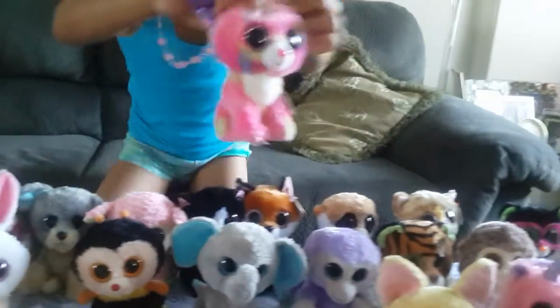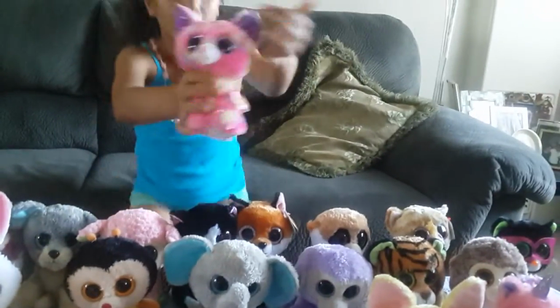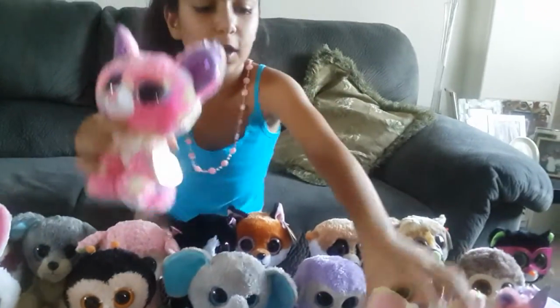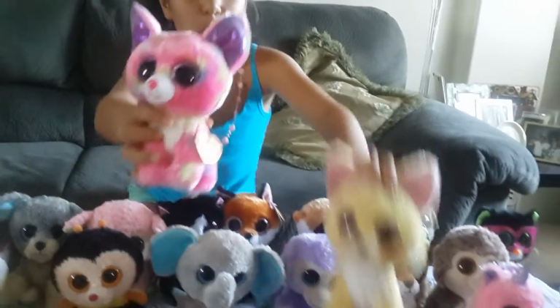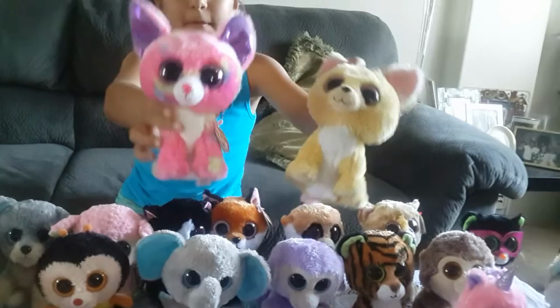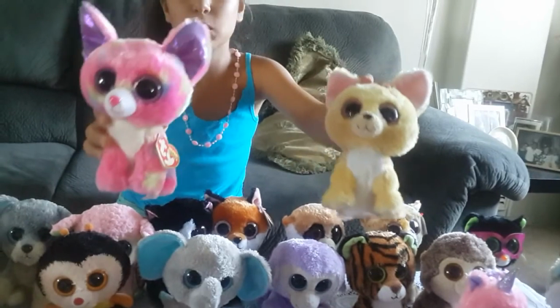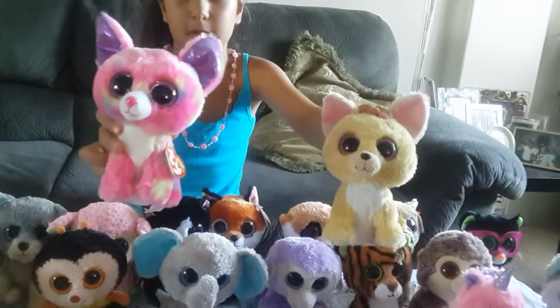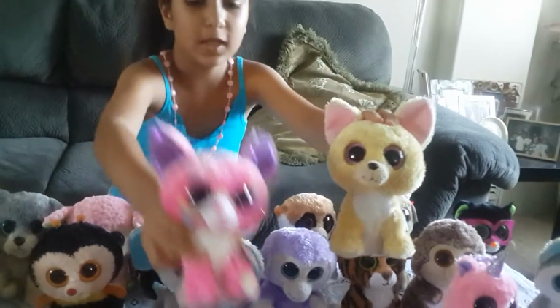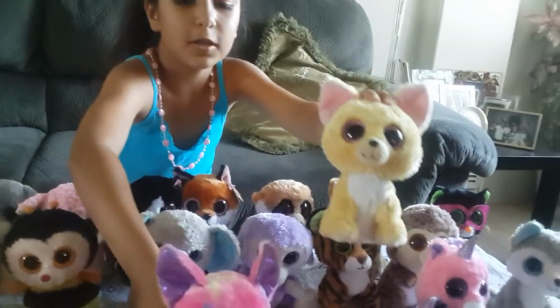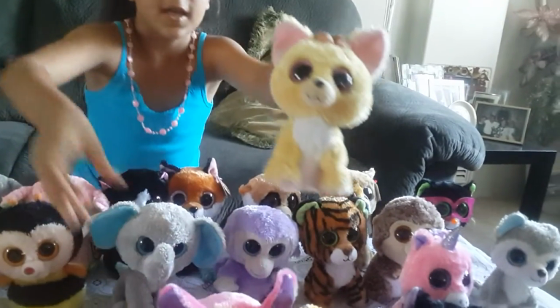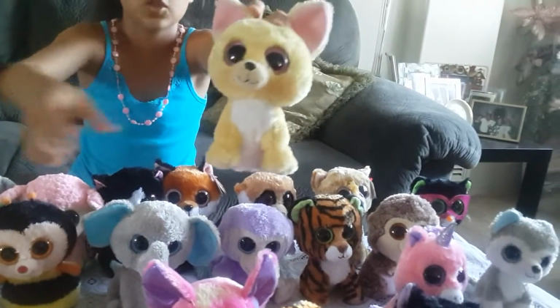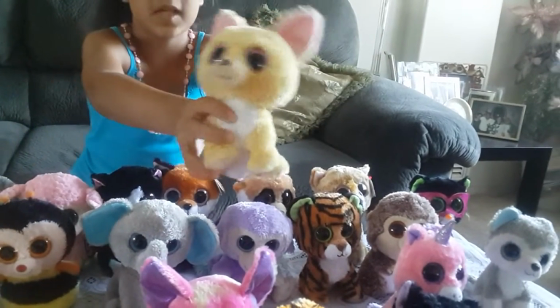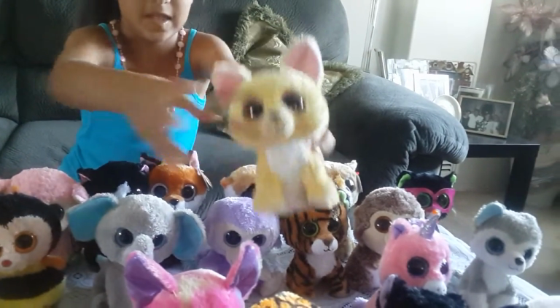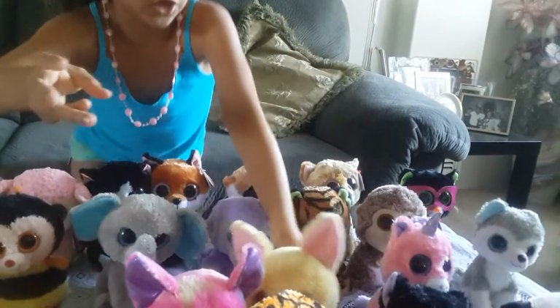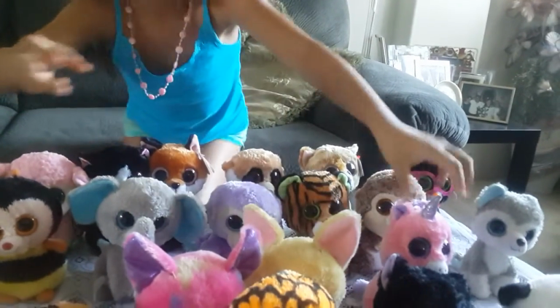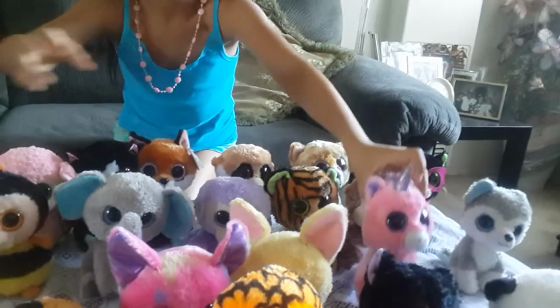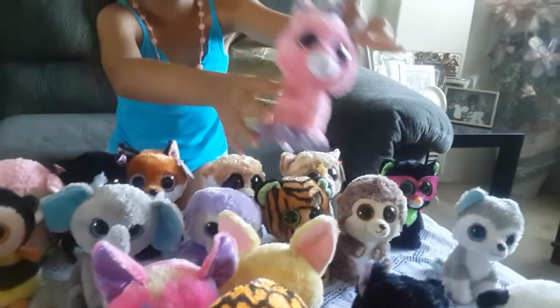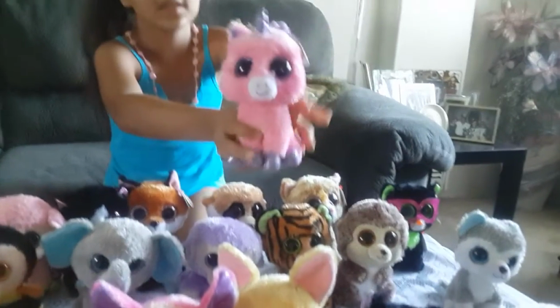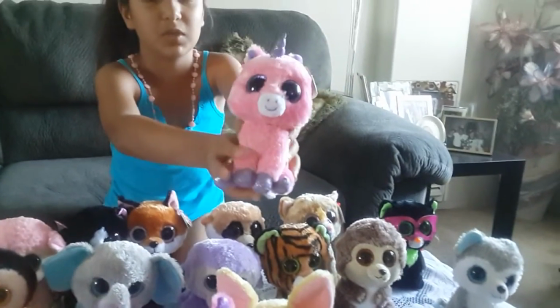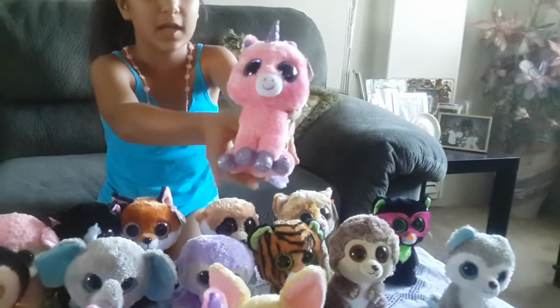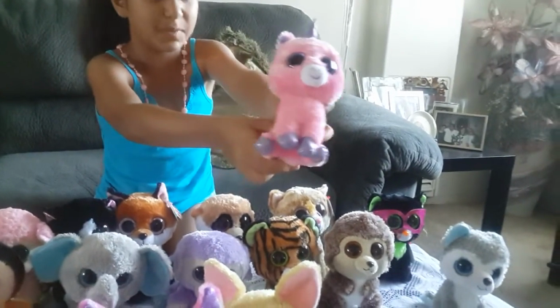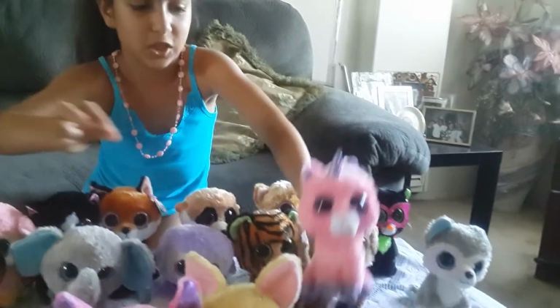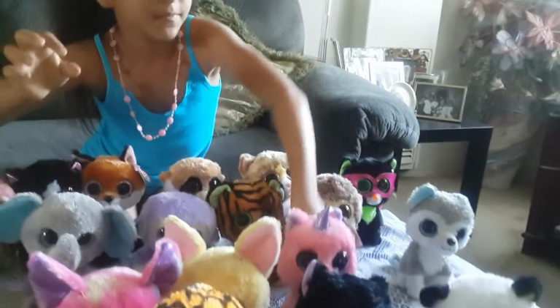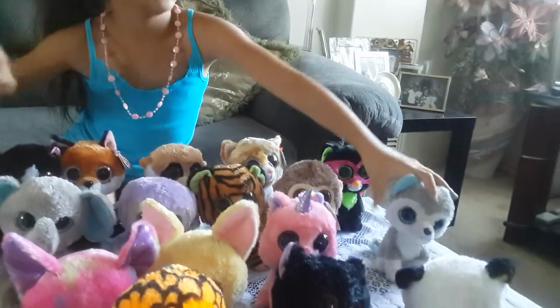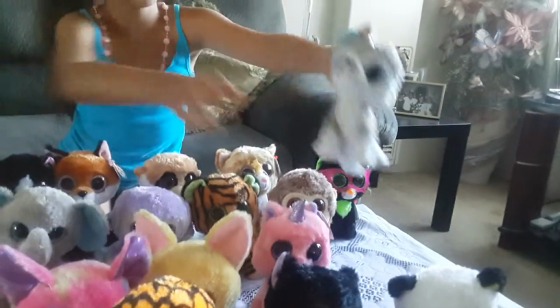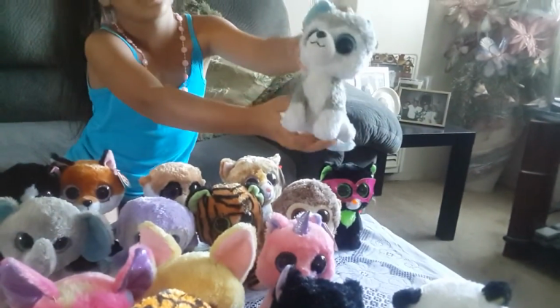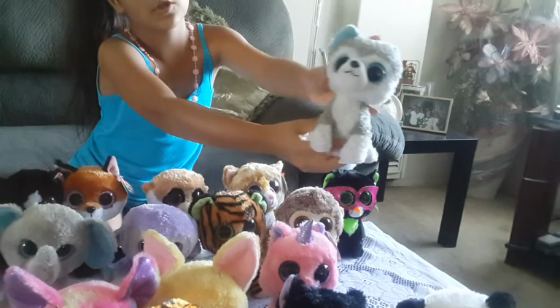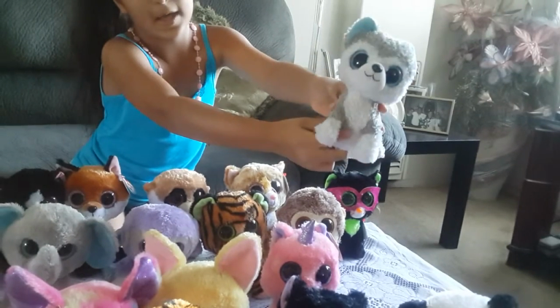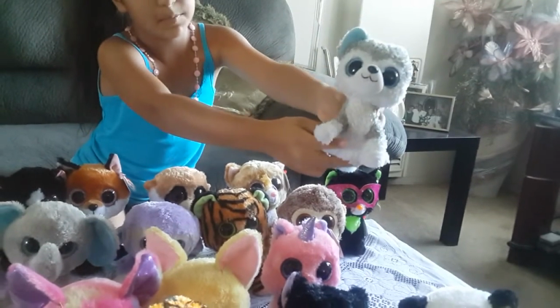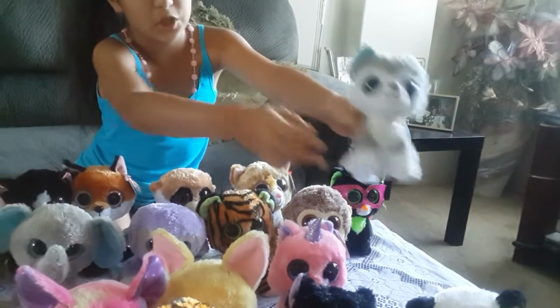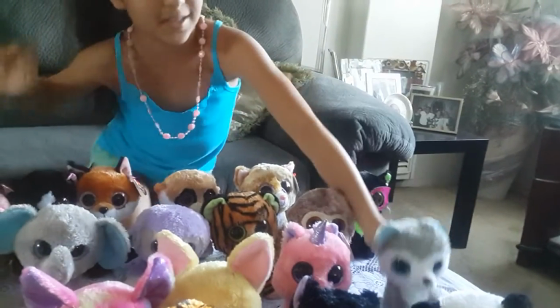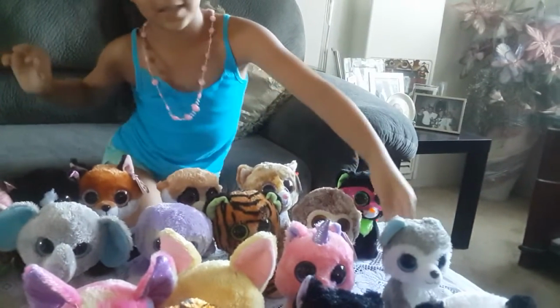A chihuahua, and another chihuahua. This chihuahua's name is CanCon, and this chihuahua's name is Nacho. Now this is a unicorn, and its name is Magic. And last of all, this one is a dog, and it's named Slush, and it's a husky.